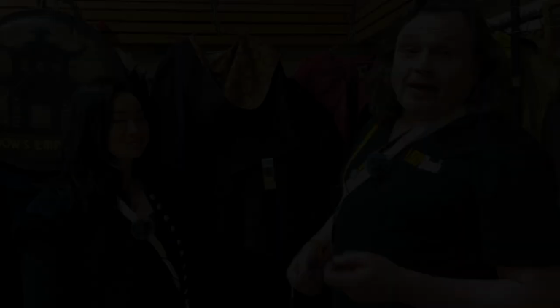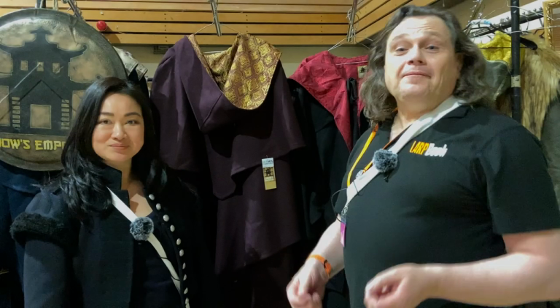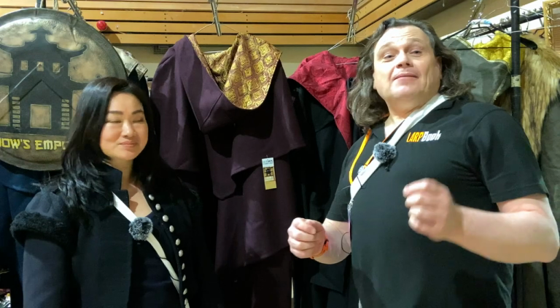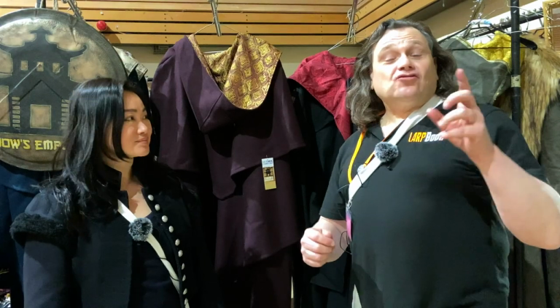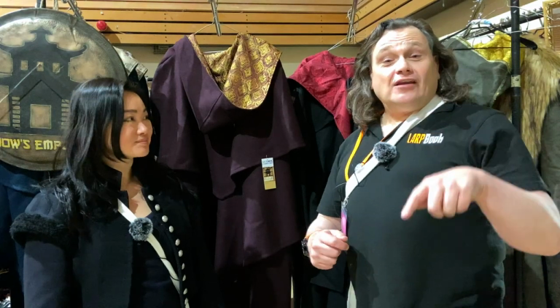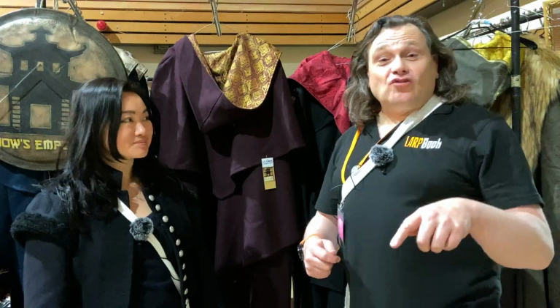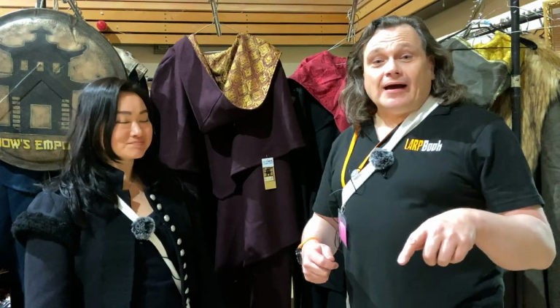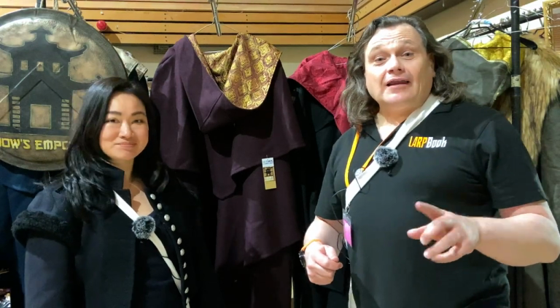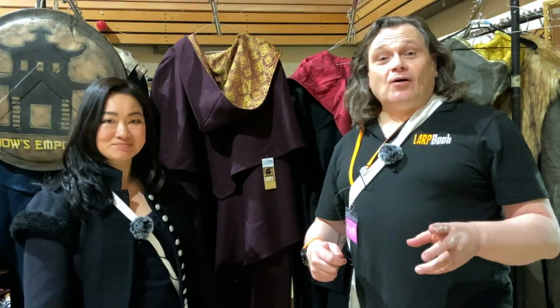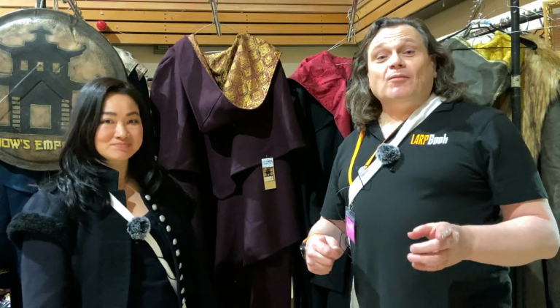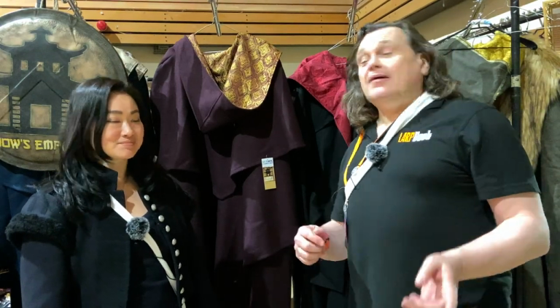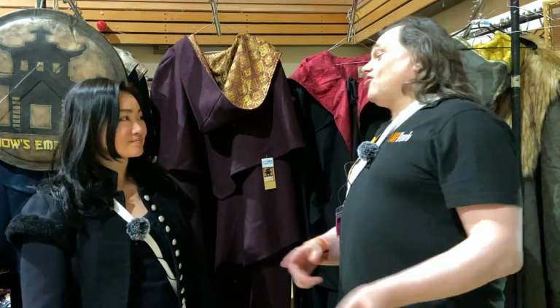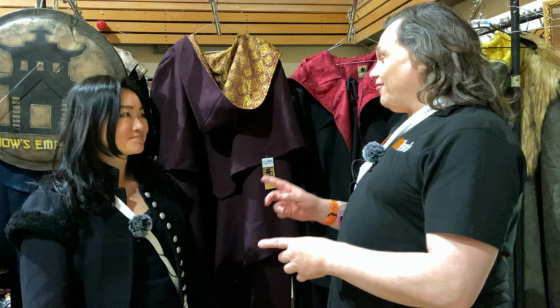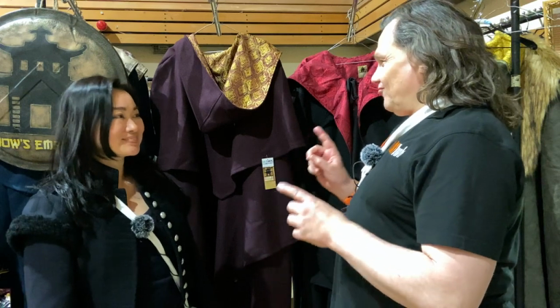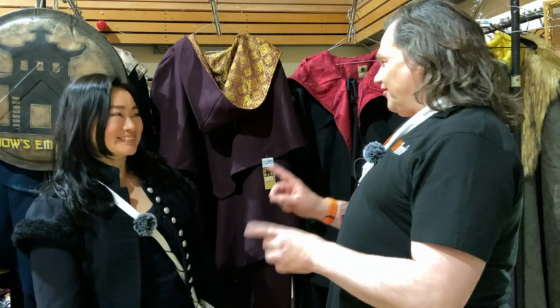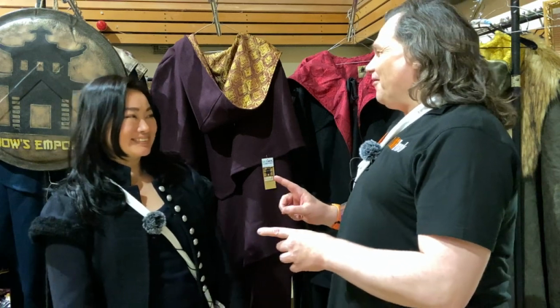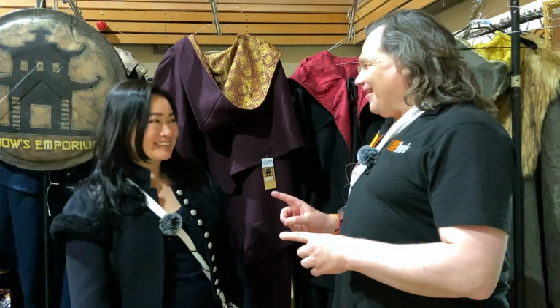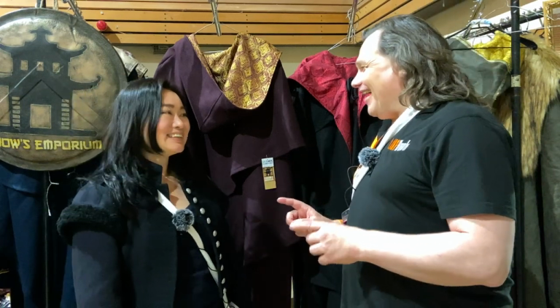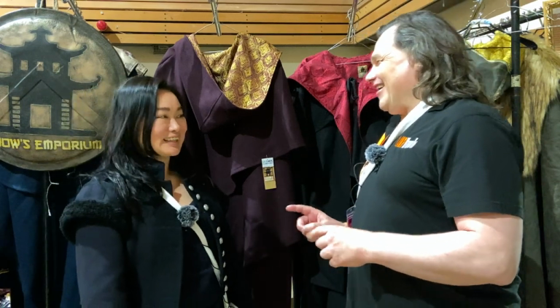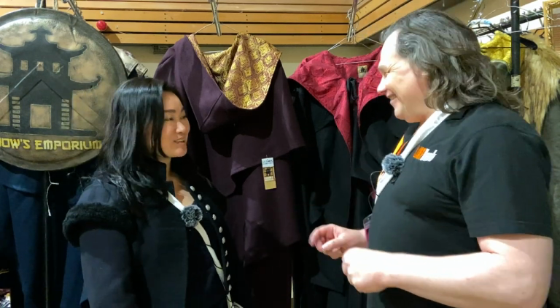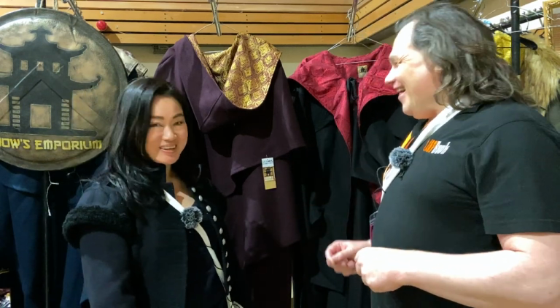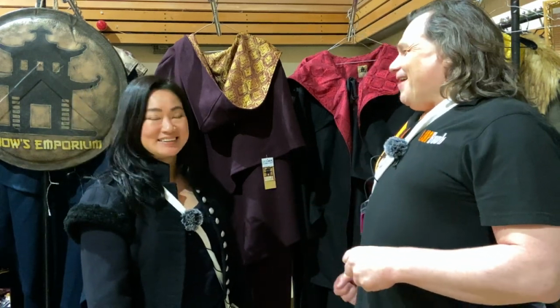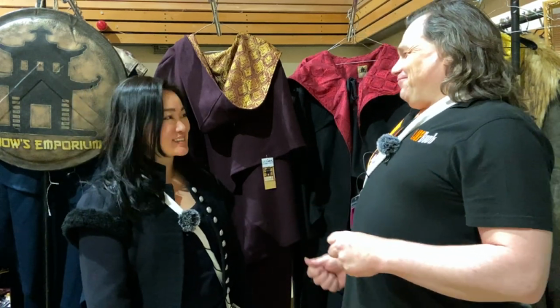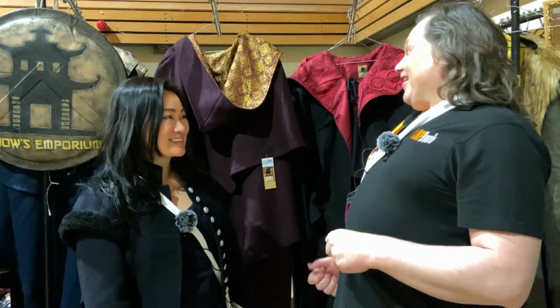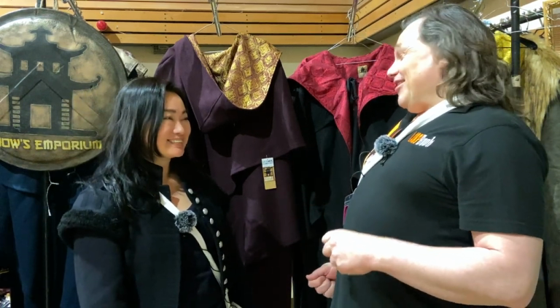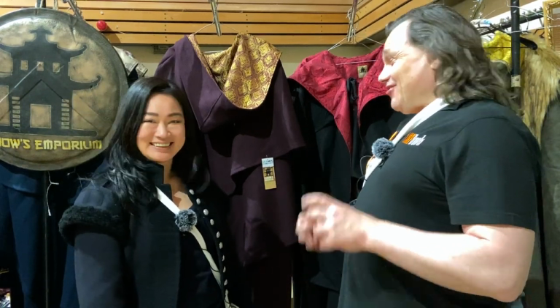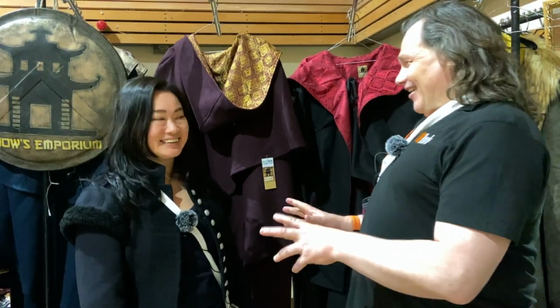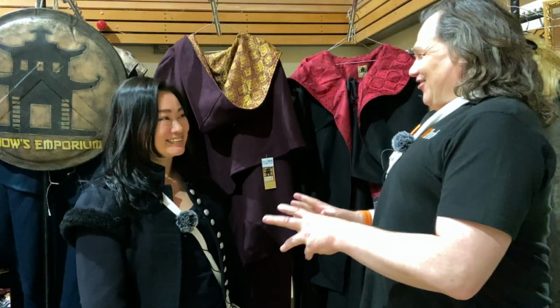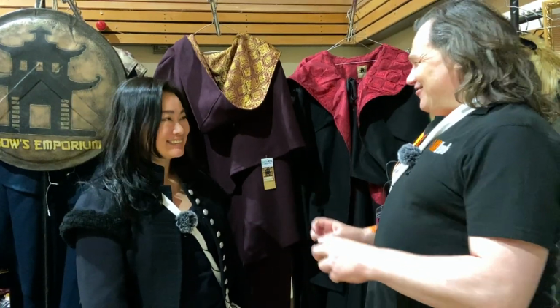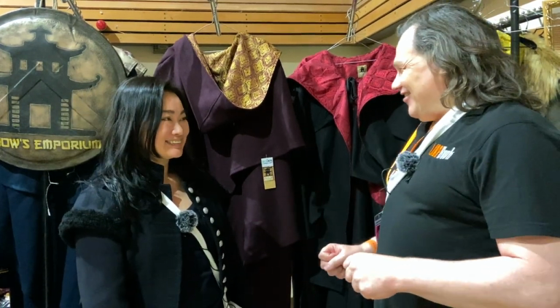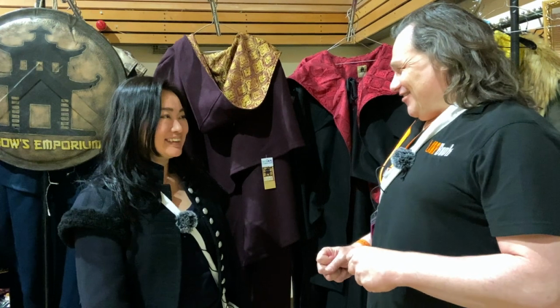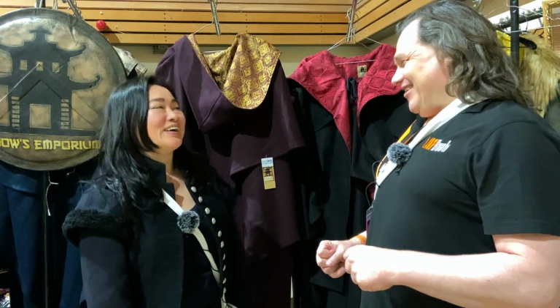Hi, I'm in the Traders Room at LabCon and with me is Chow from Chow's Emporium. Hi Chow. Hello Rob, nice to see you. Nice to see you. We've been trying to get together after eight years, so thank you.